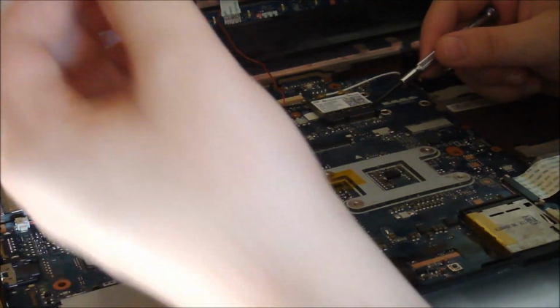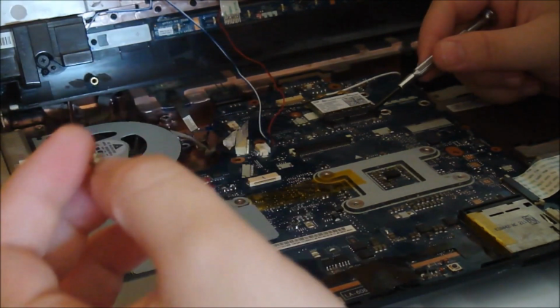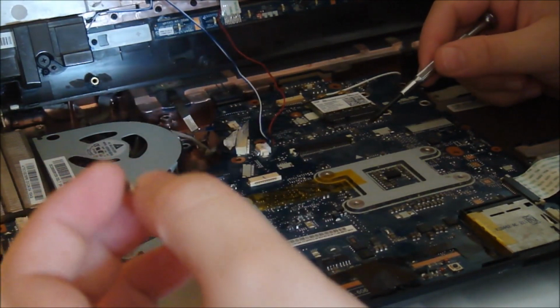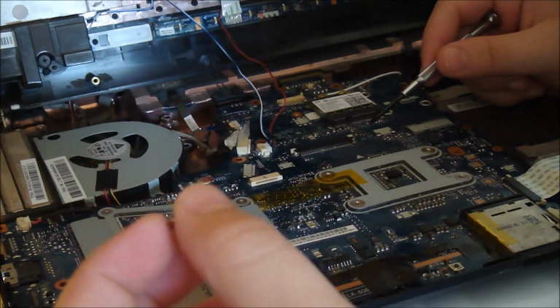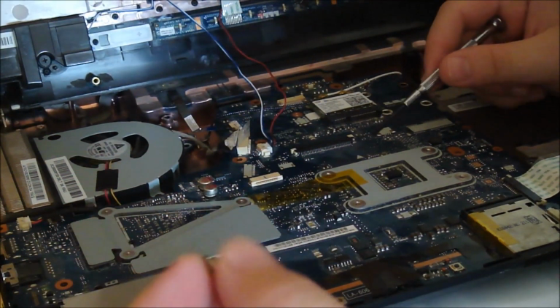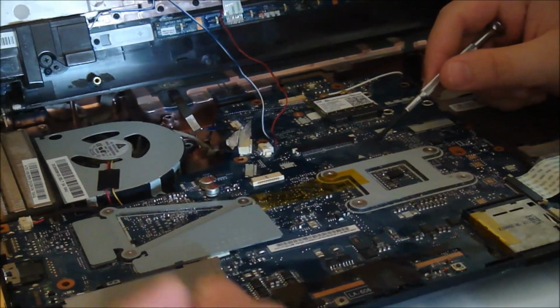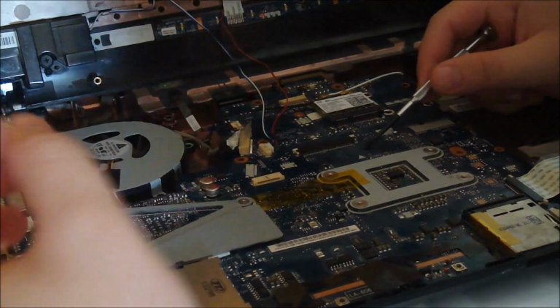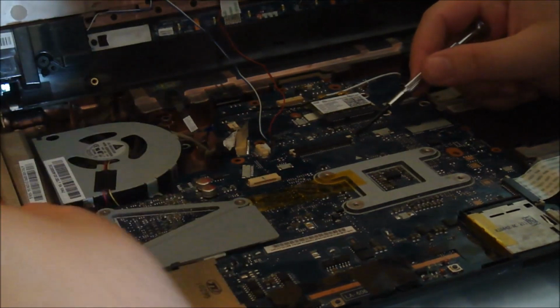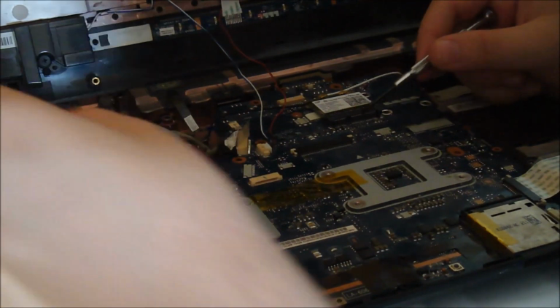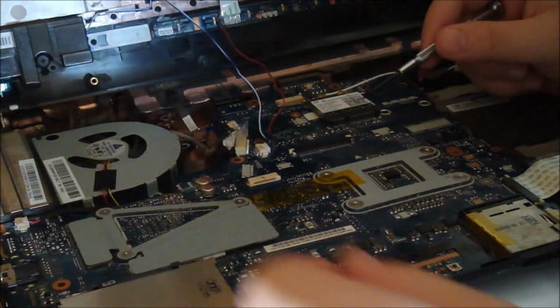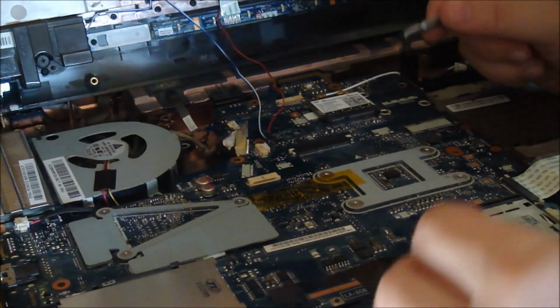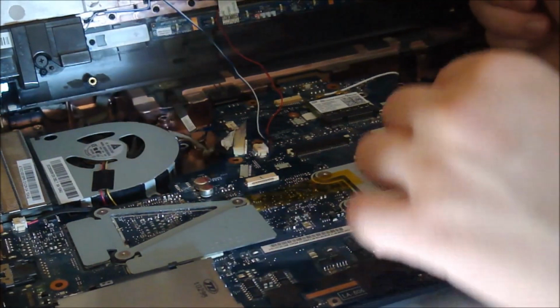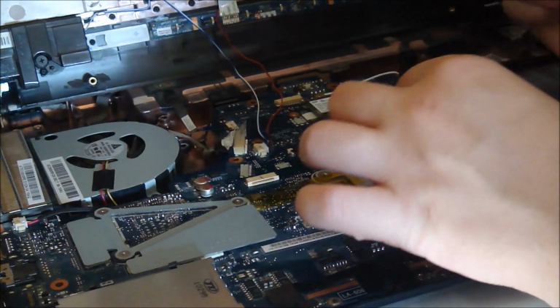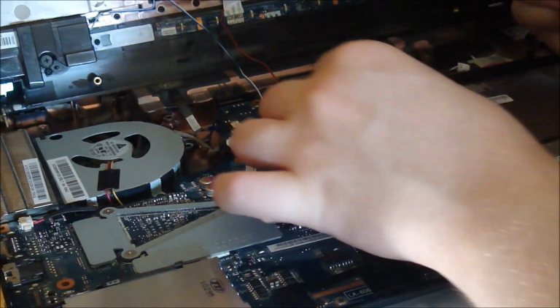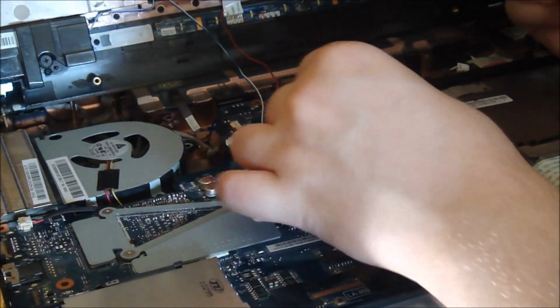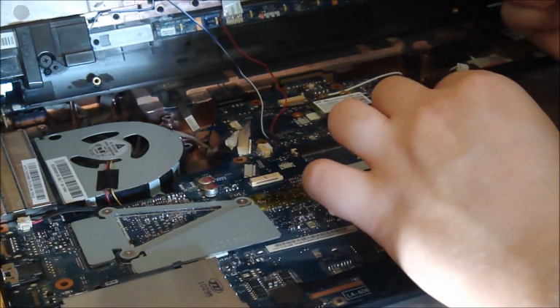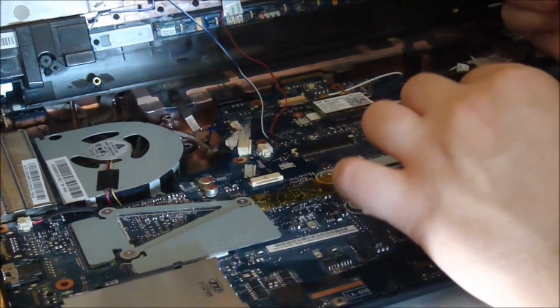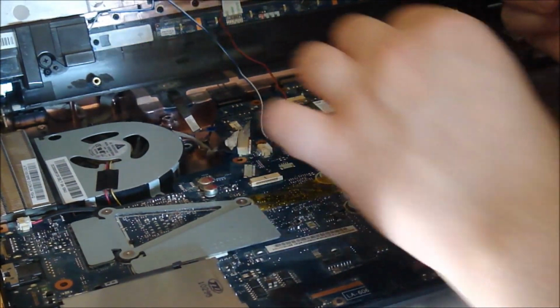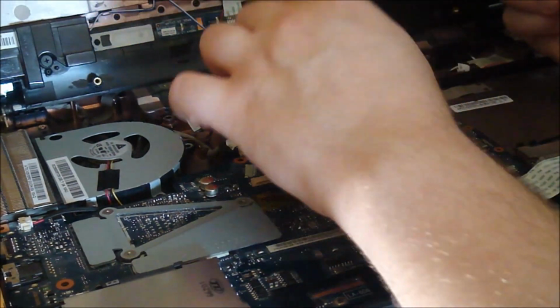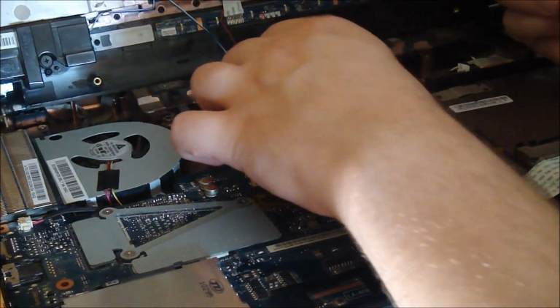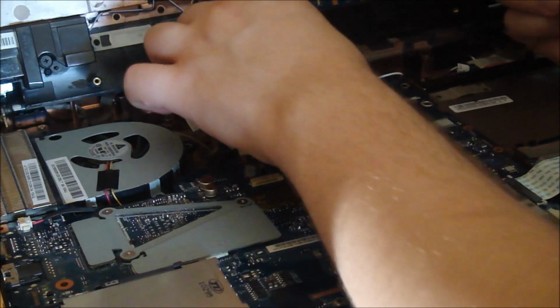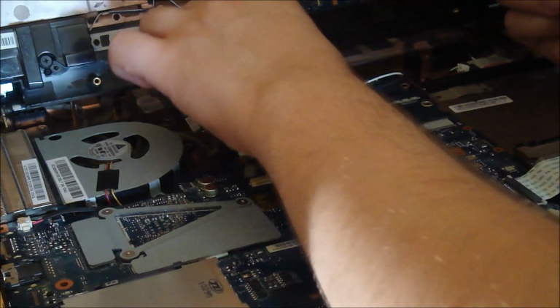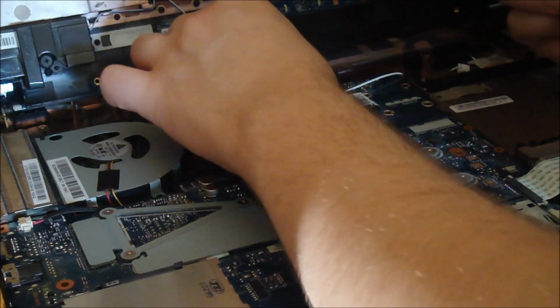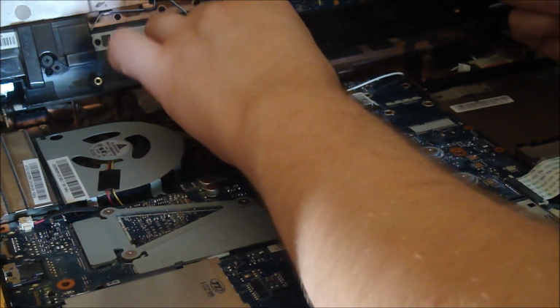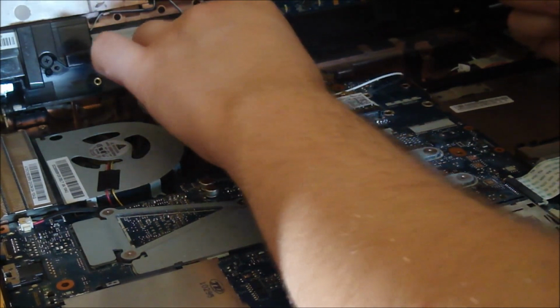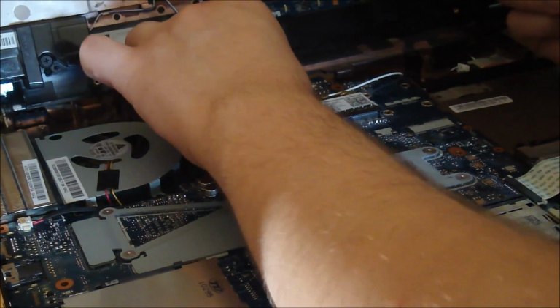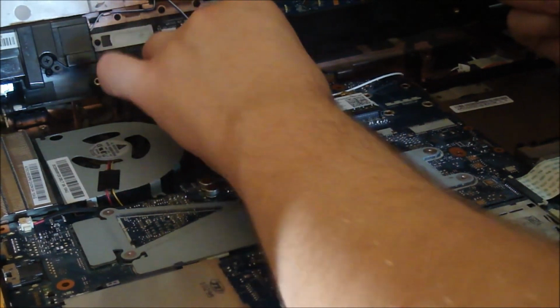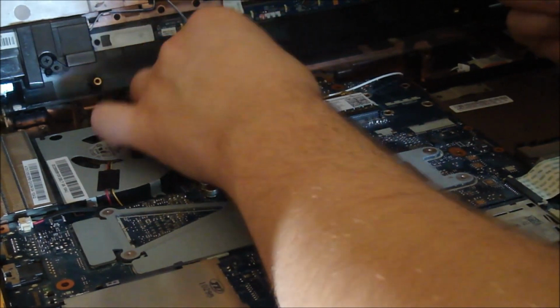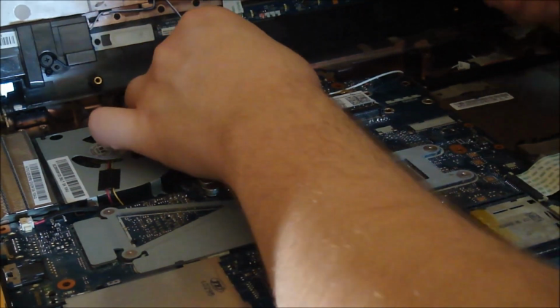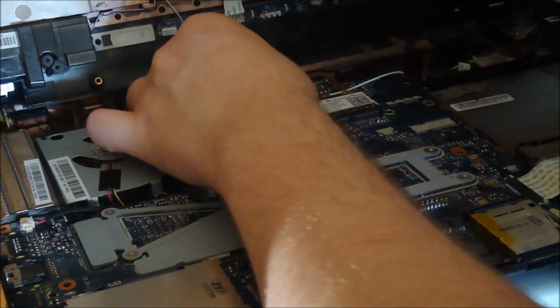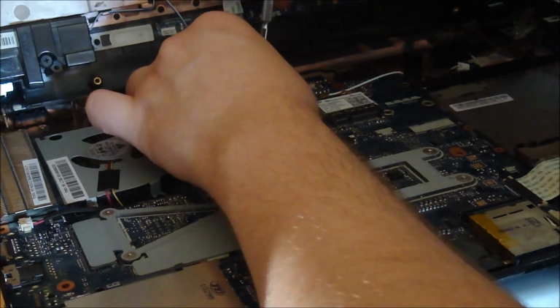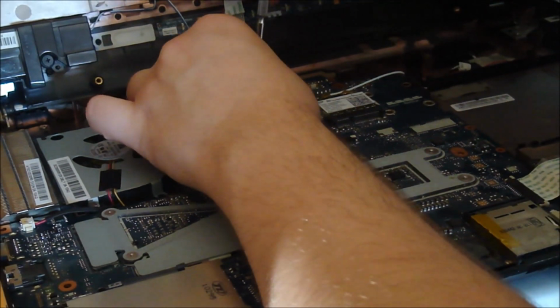Hmm, that's weird. What does this do? Maybe right here? Yeah, that's where it goes.